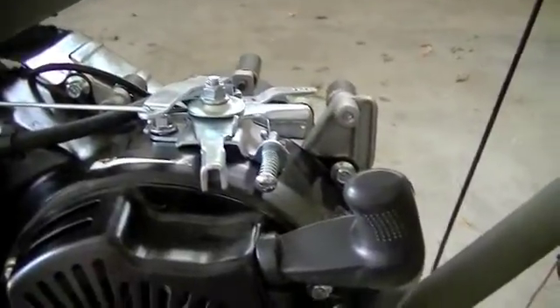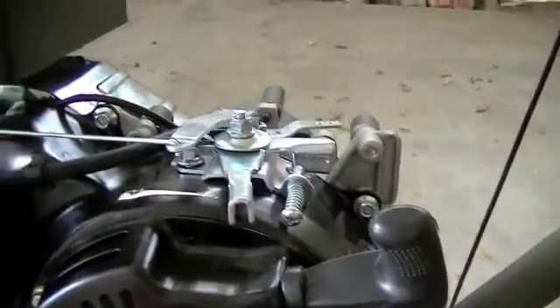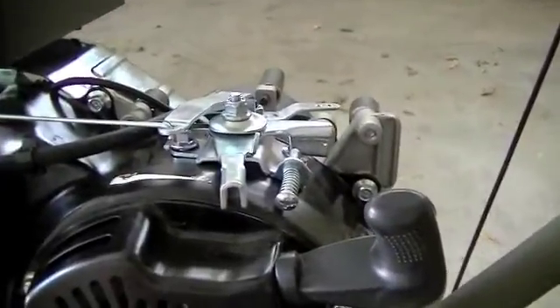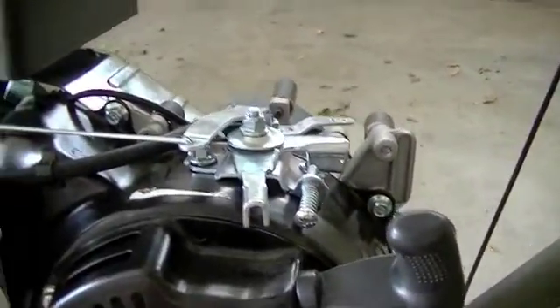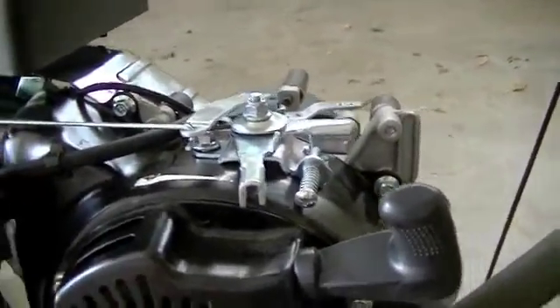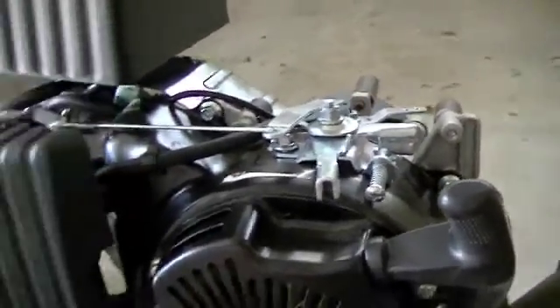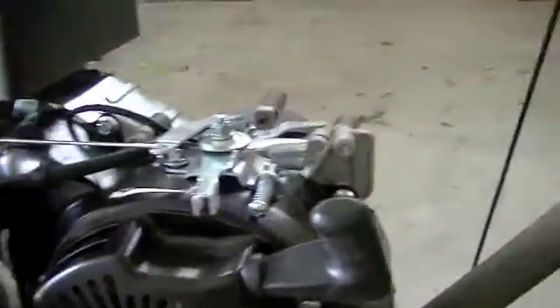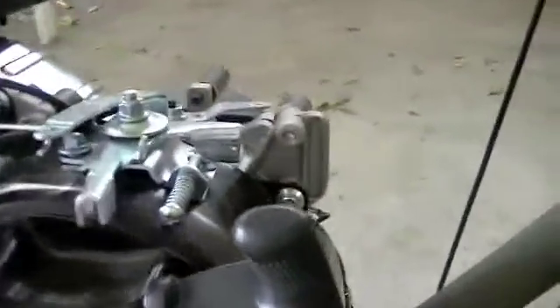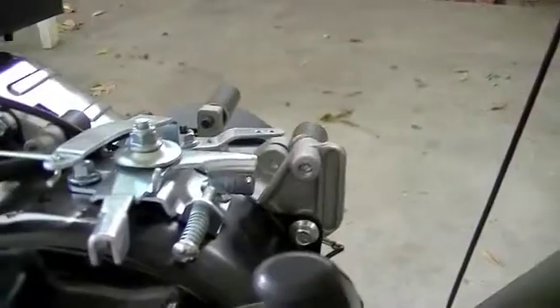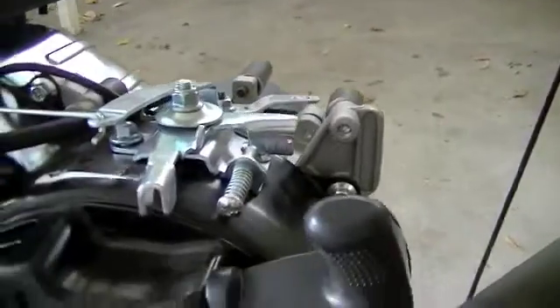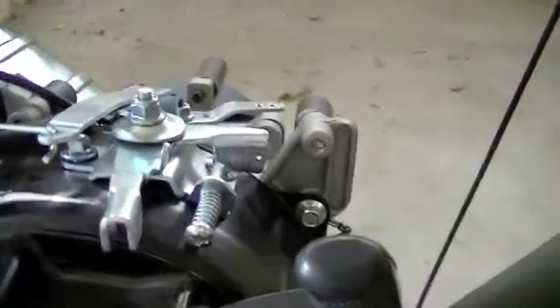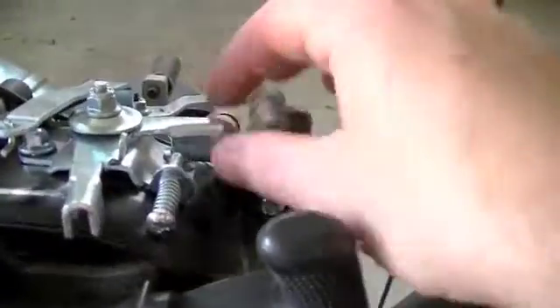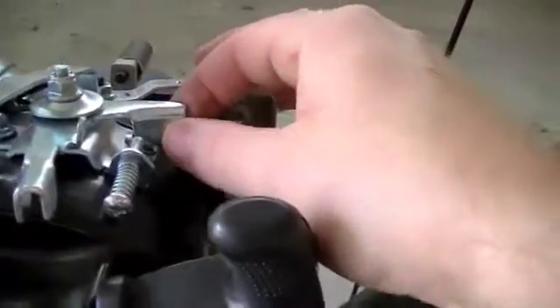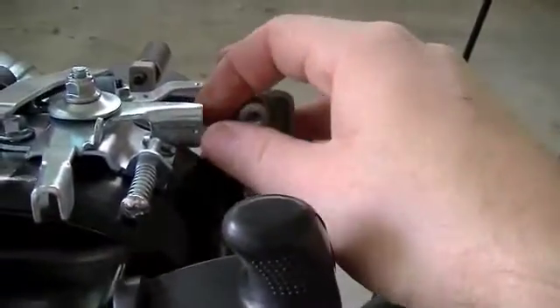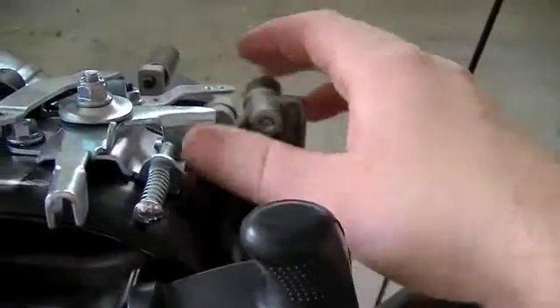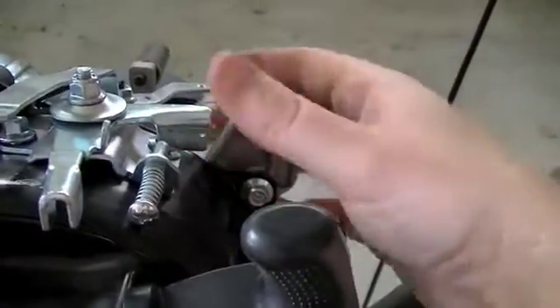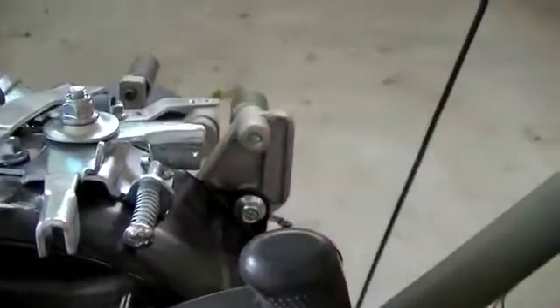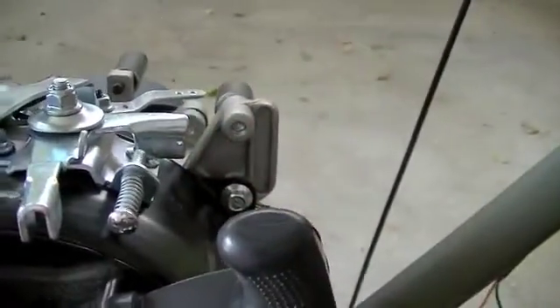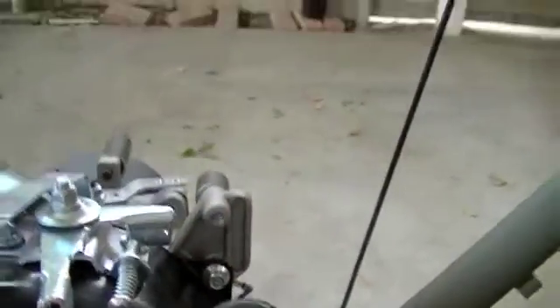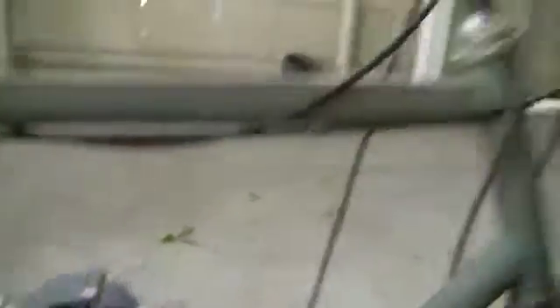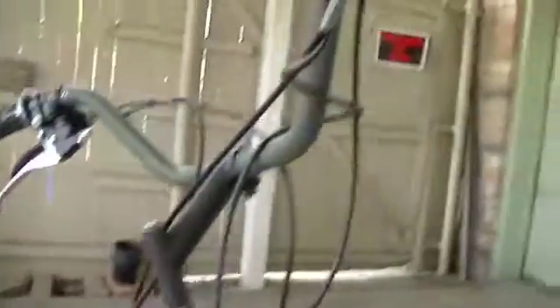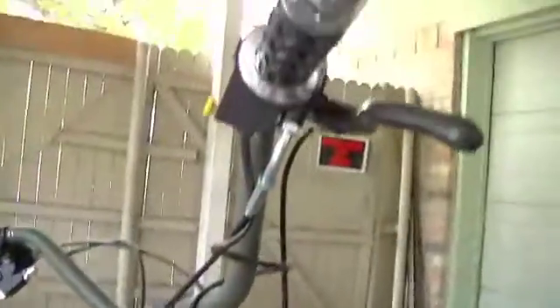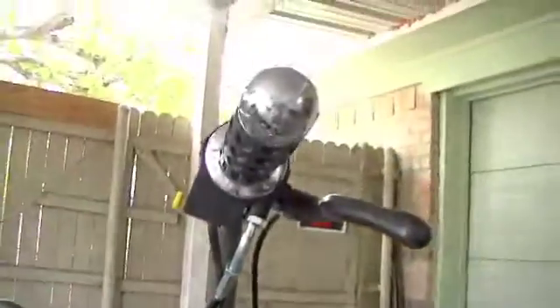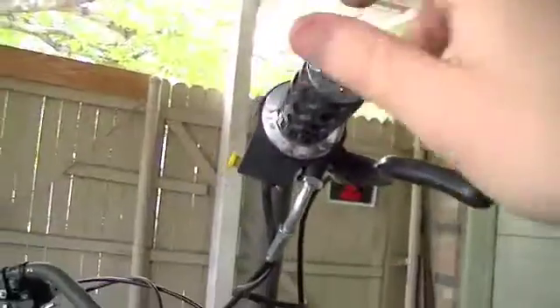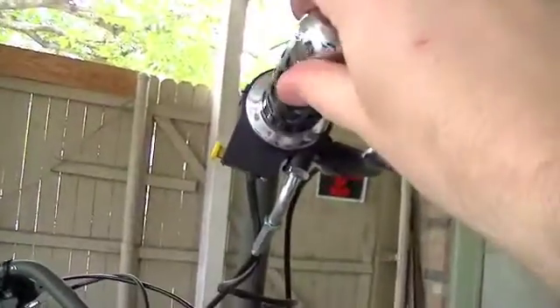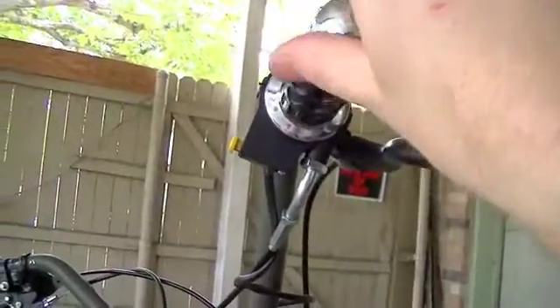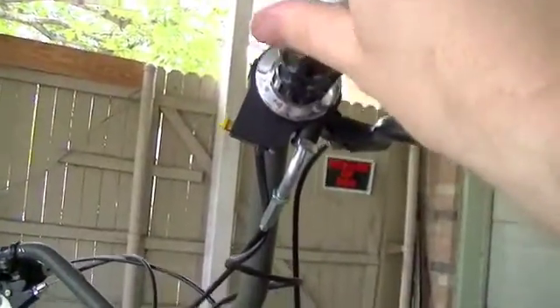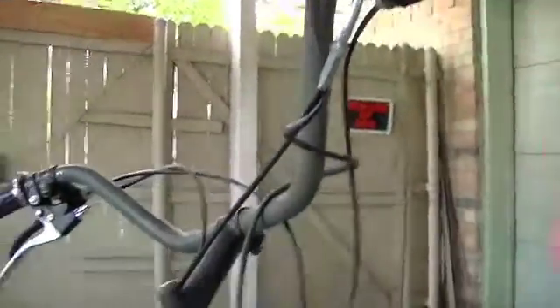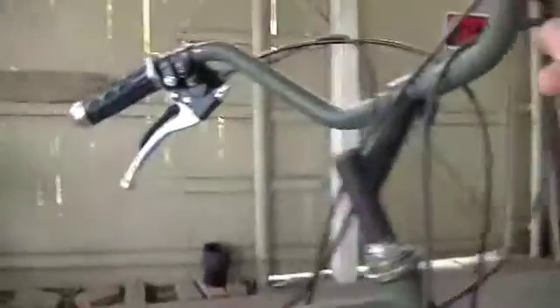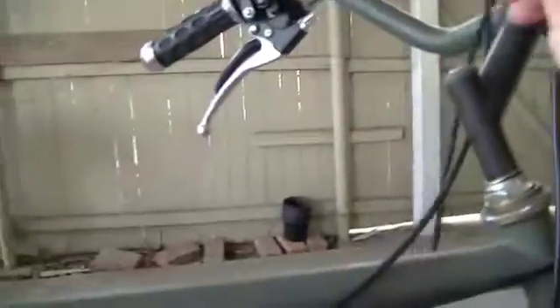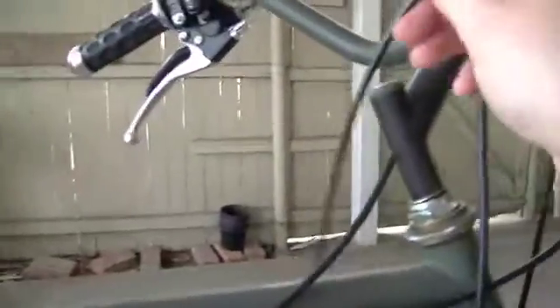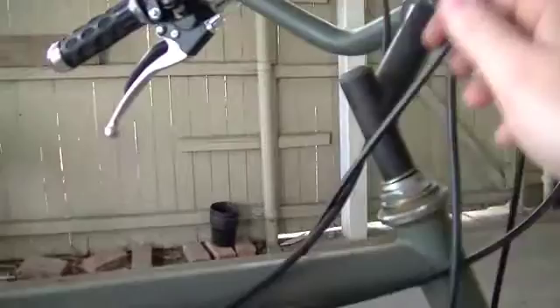We're out here another day working on the four-stroke swap, and today what I'm going to tackle is hooking up the throttle assembly from the twist grip throttle that came with that two-stroke engine kit that I bought.